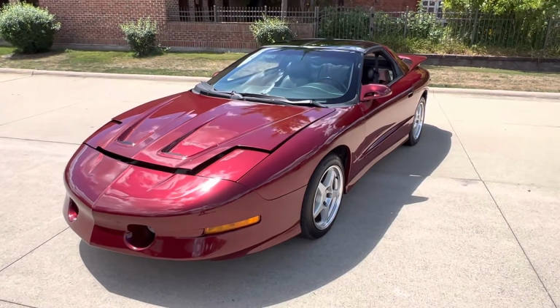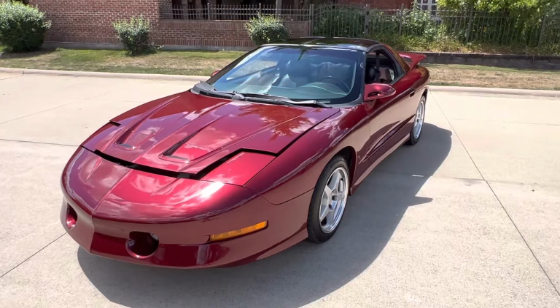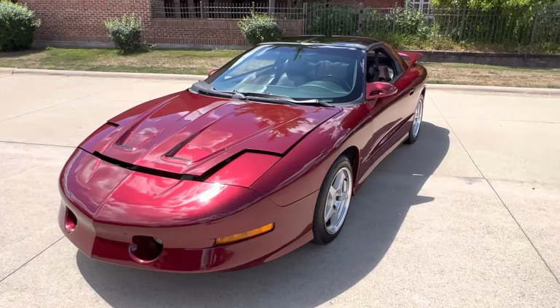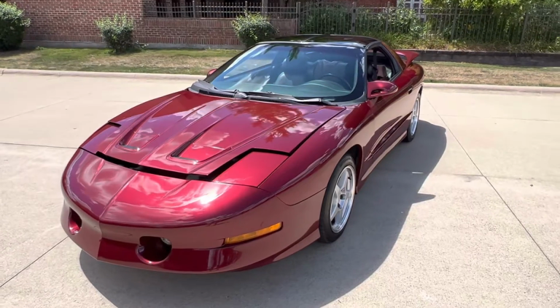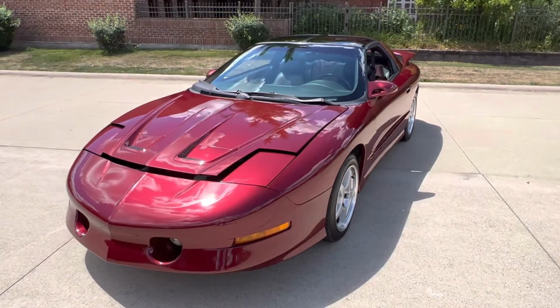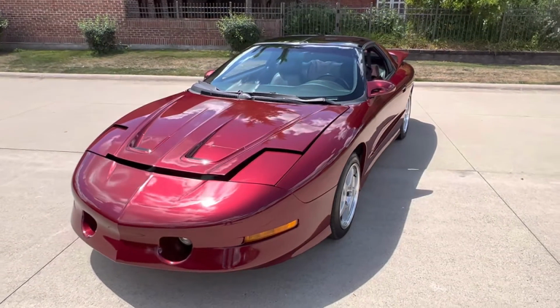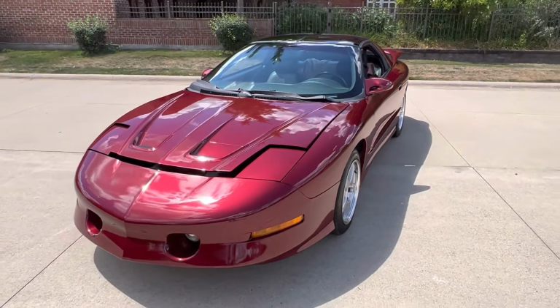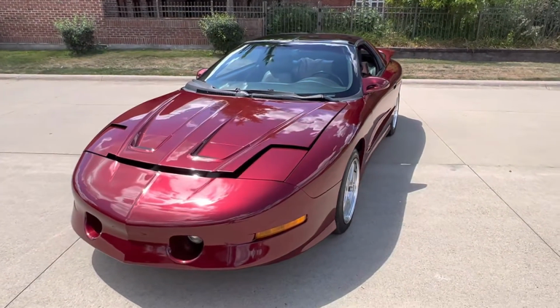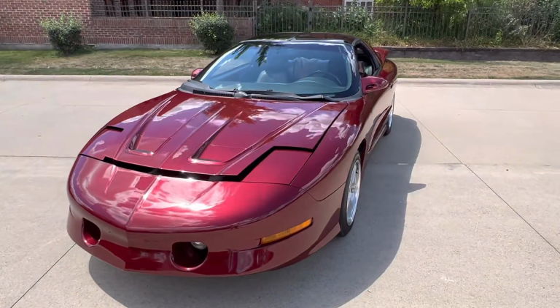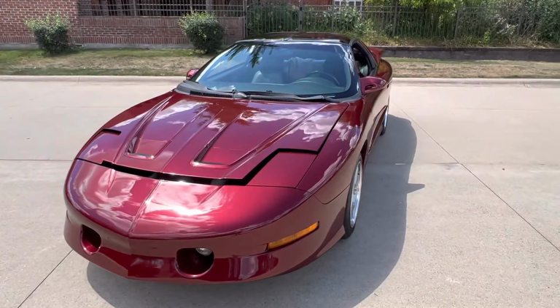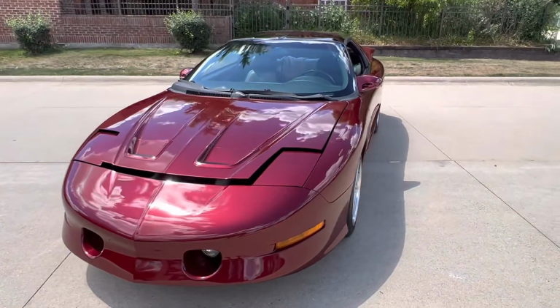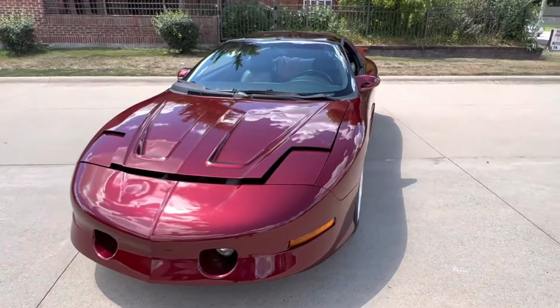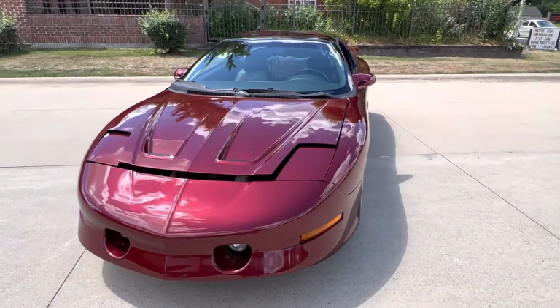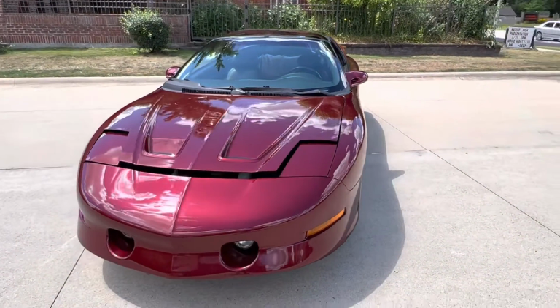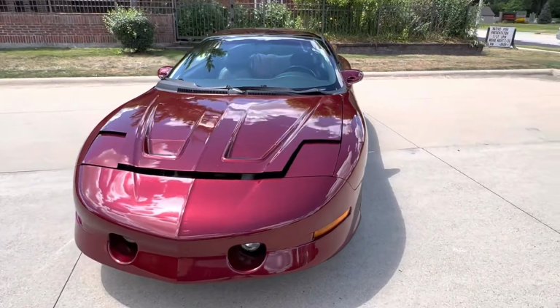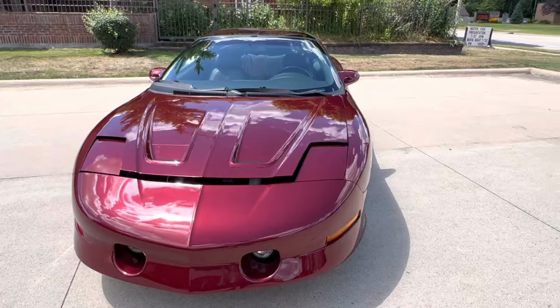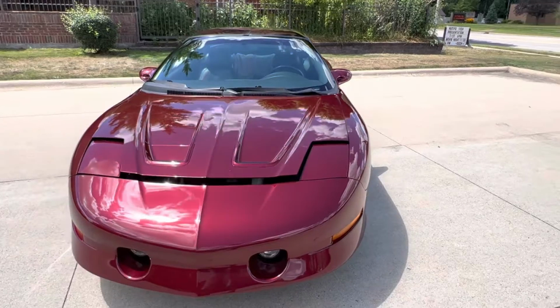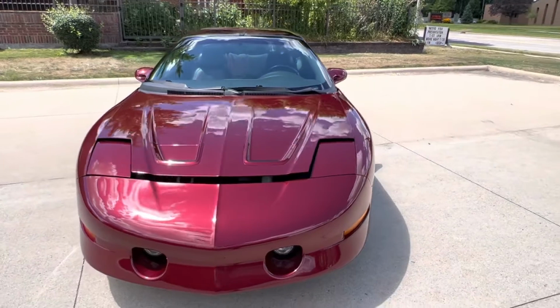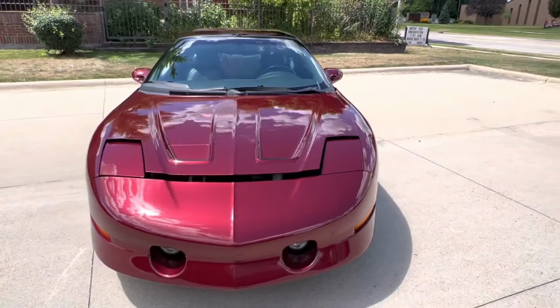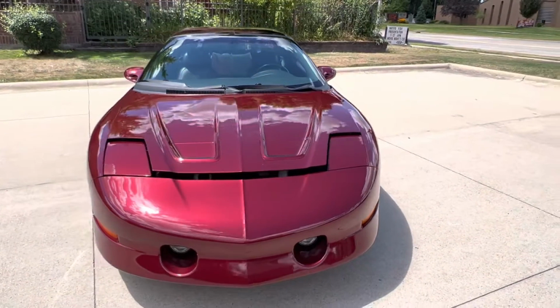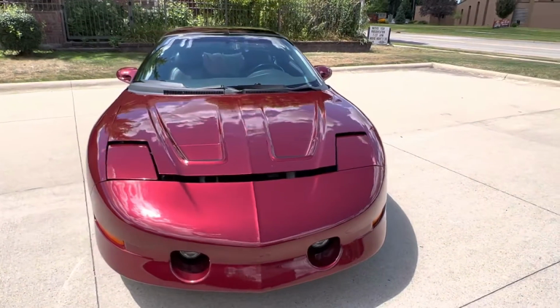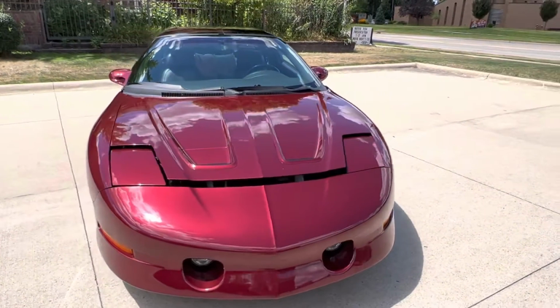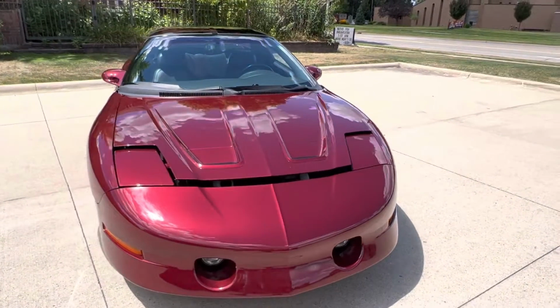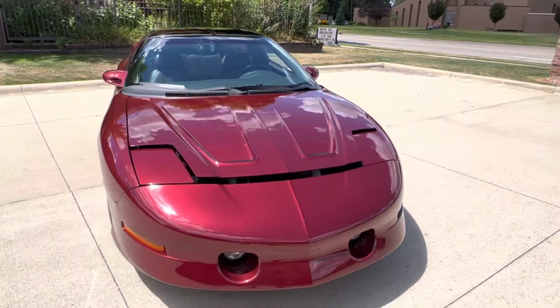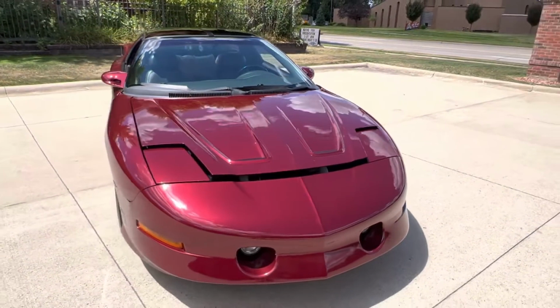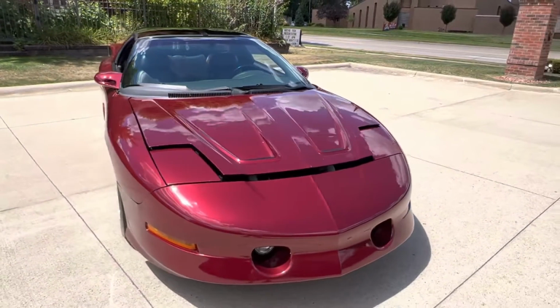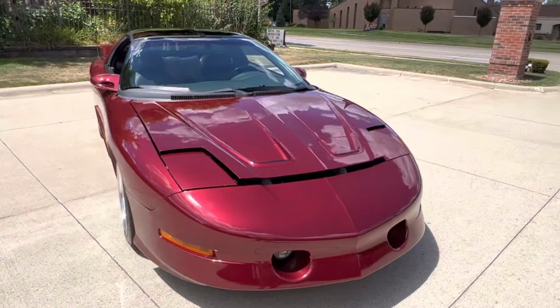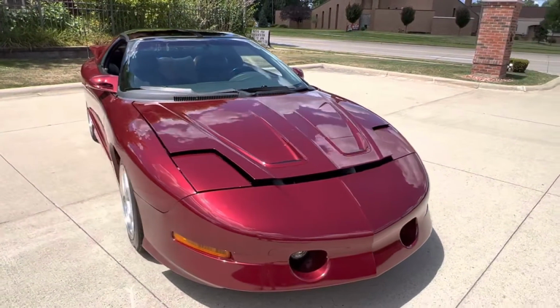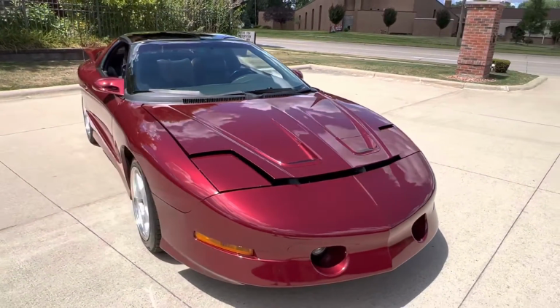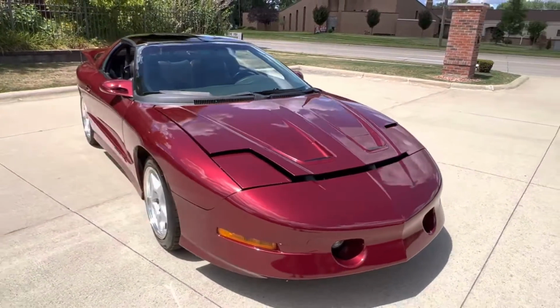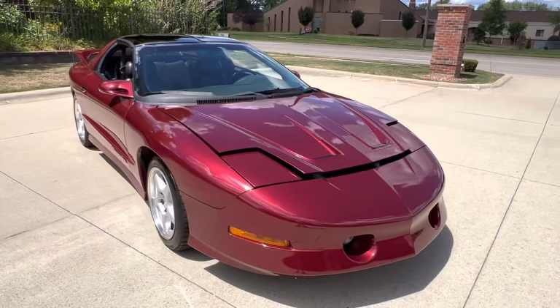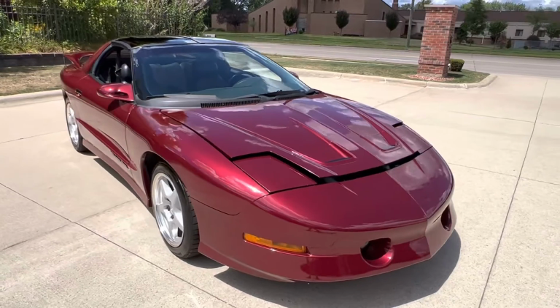All your factory power options. Medium red metallic with a graphite interior. All your leather, all your power options work. Stunning car. Air conditioning blows ice cold. Factory T-tops.